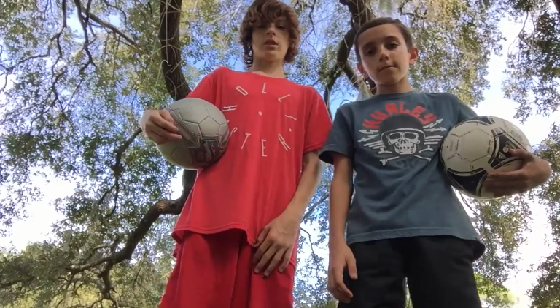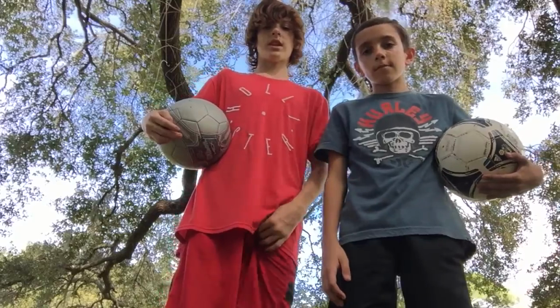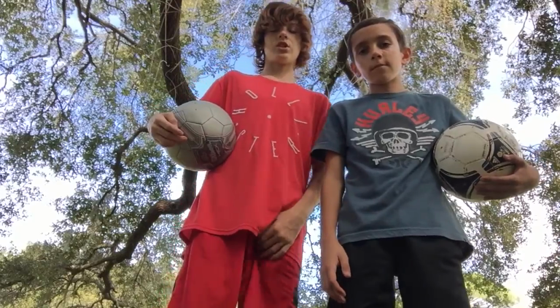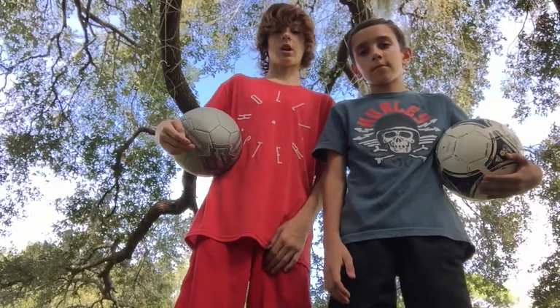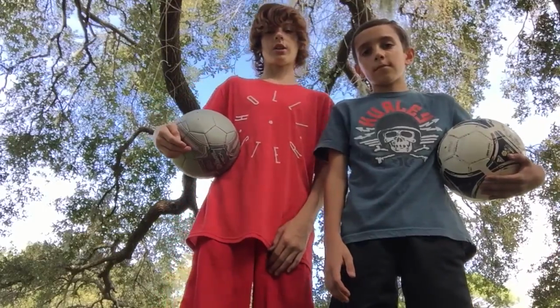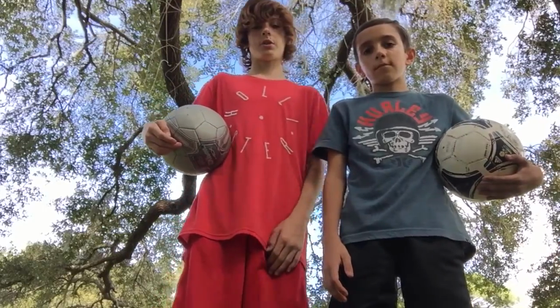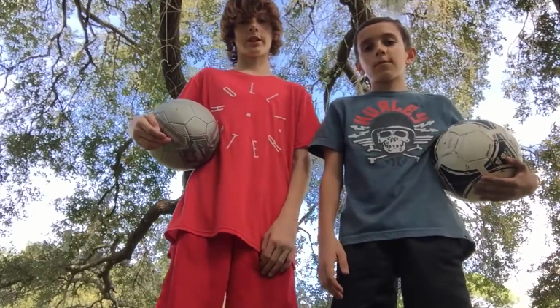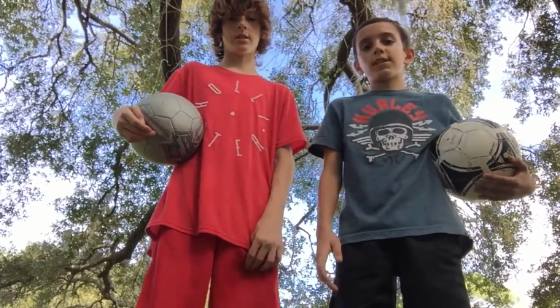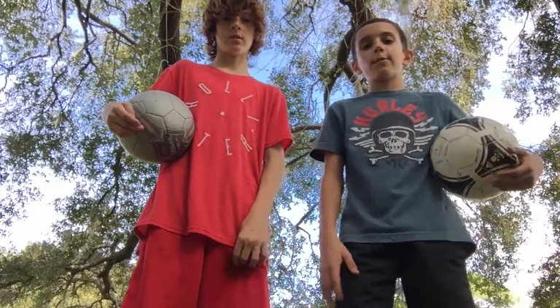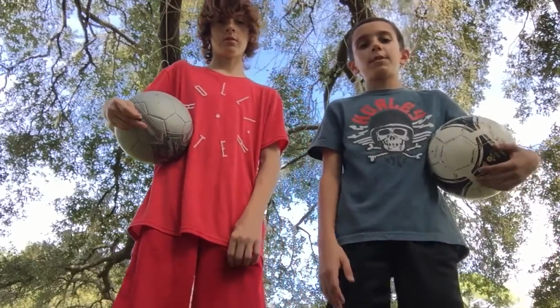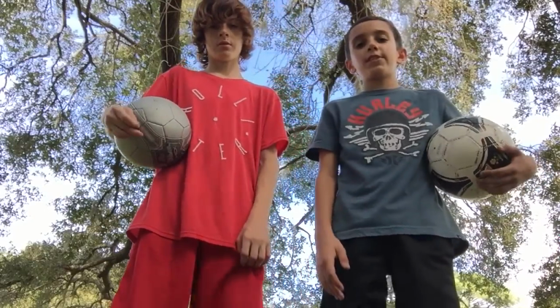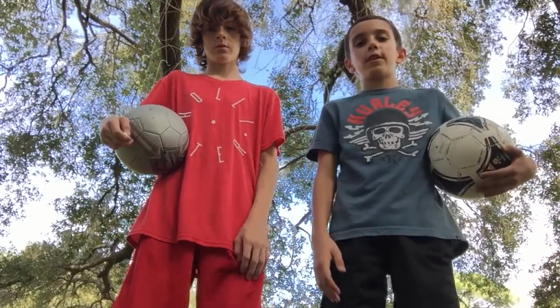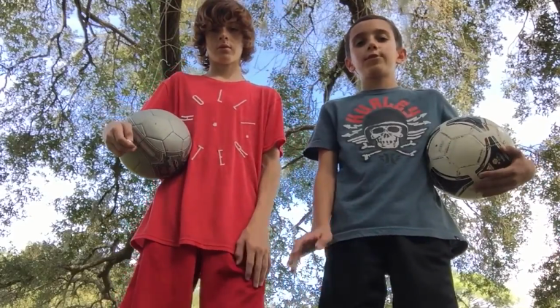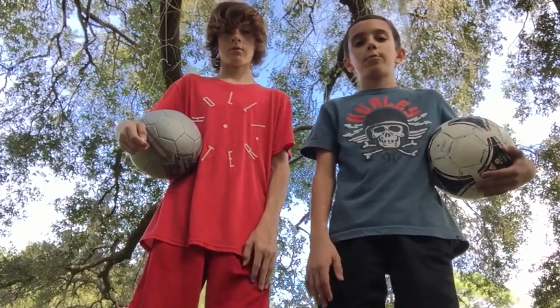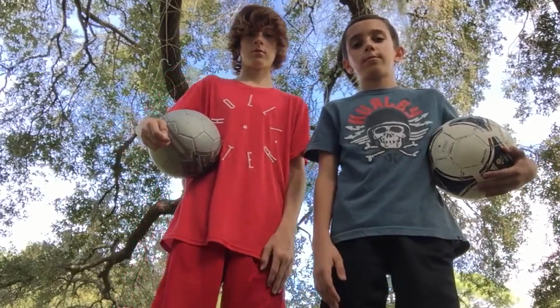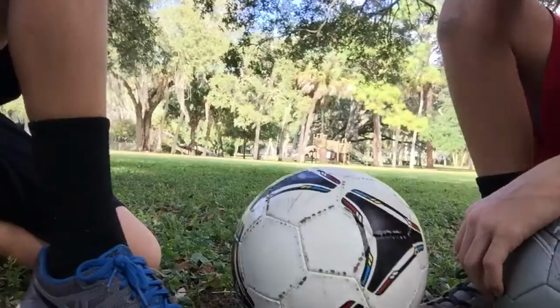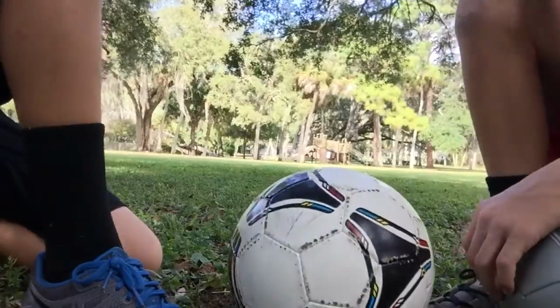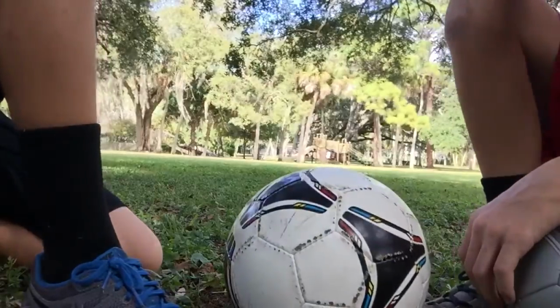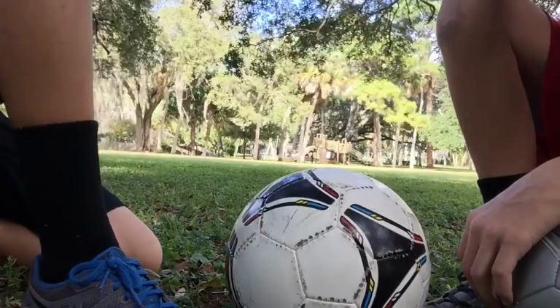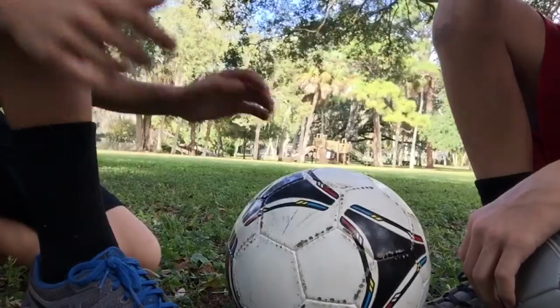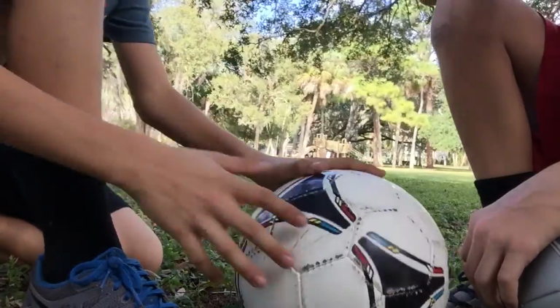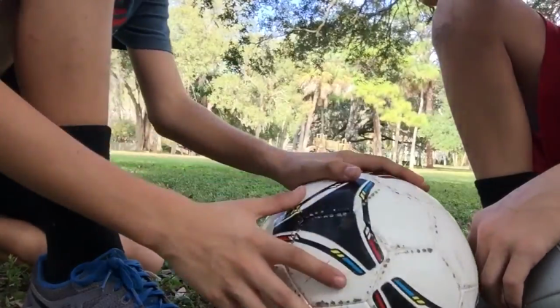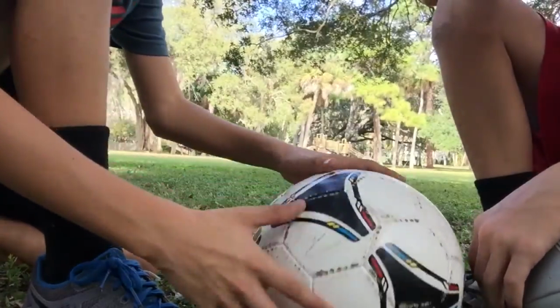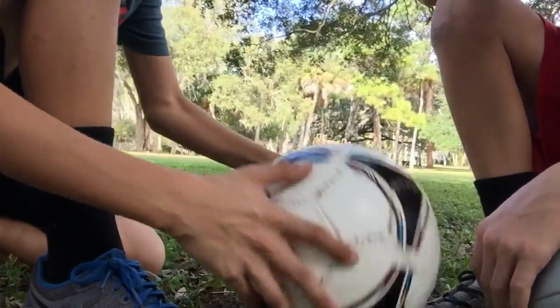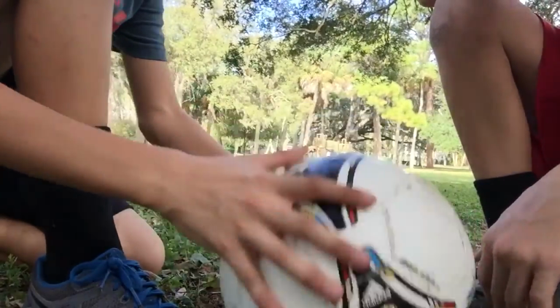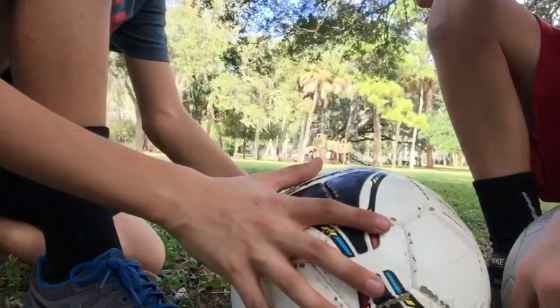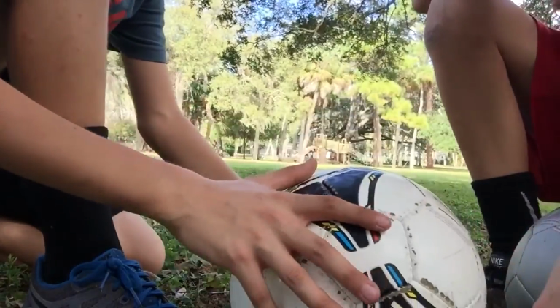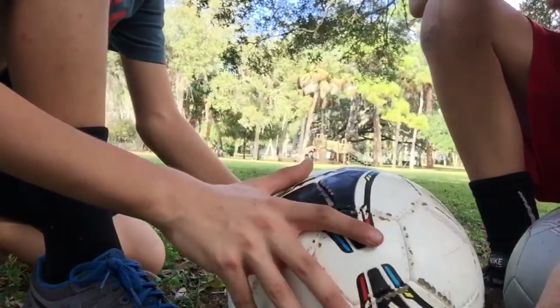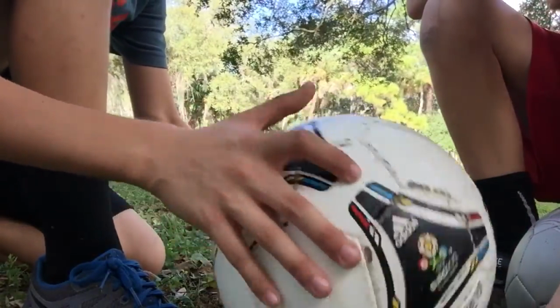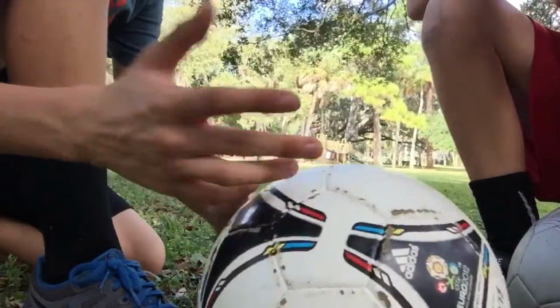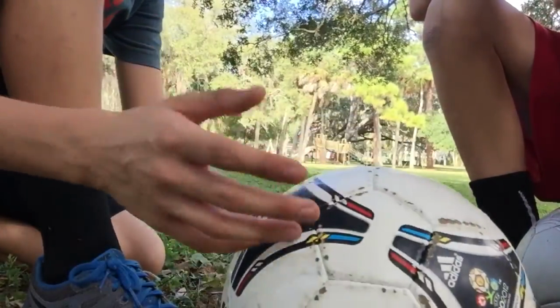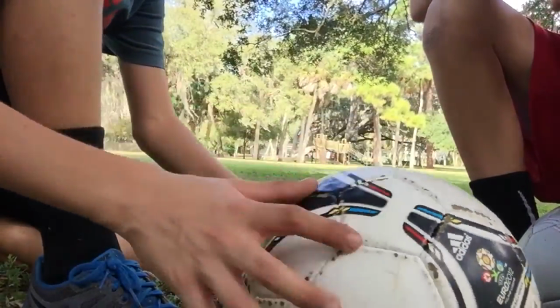This is A&G Soccer Tips and Tricks. Today we're going to be teaching you how to do it. There are two different ways that are the best ways to do it with people.